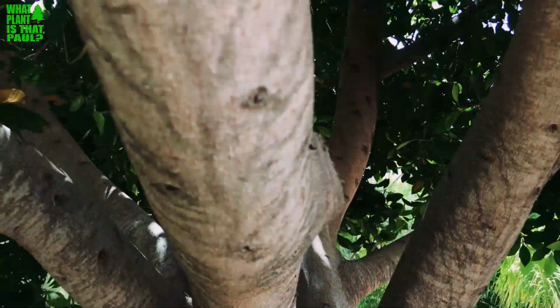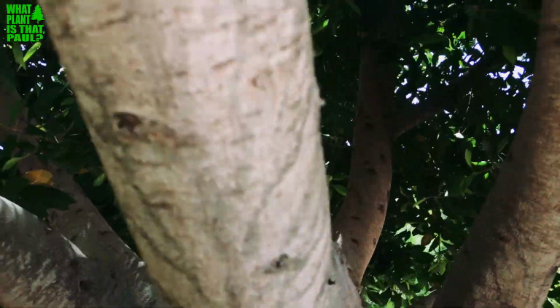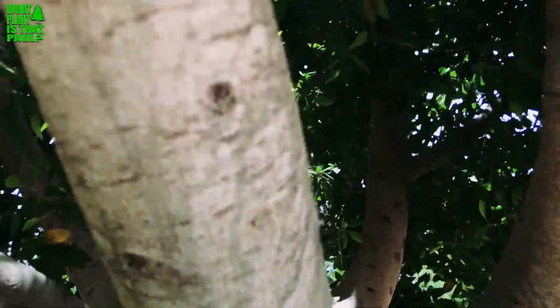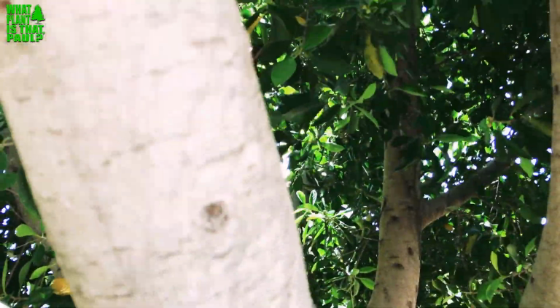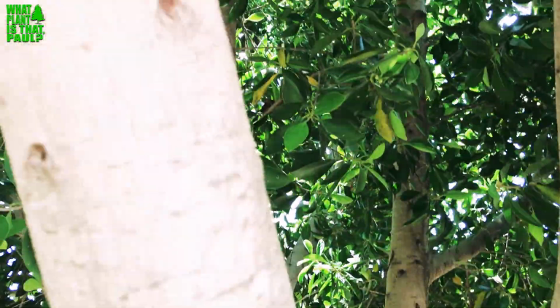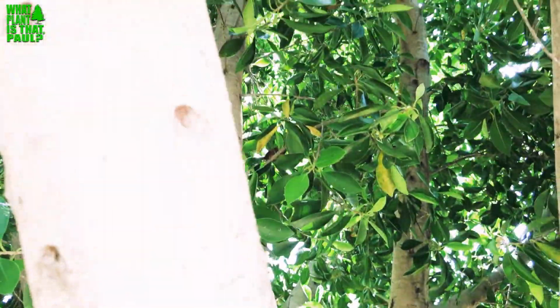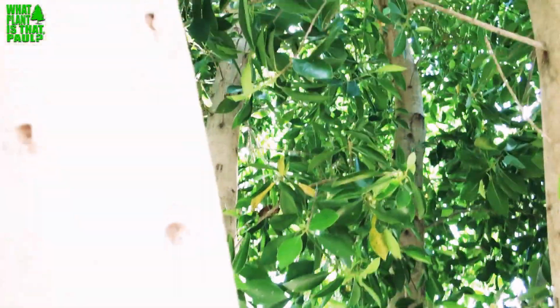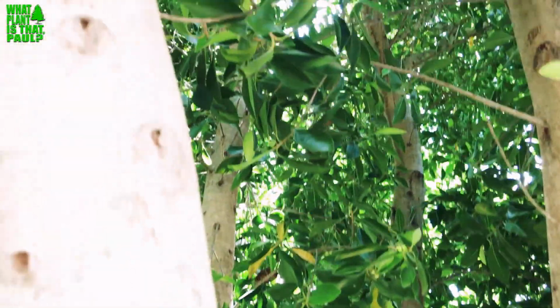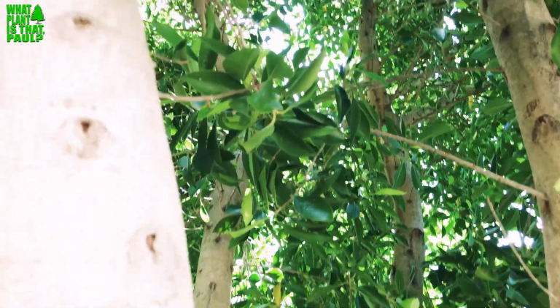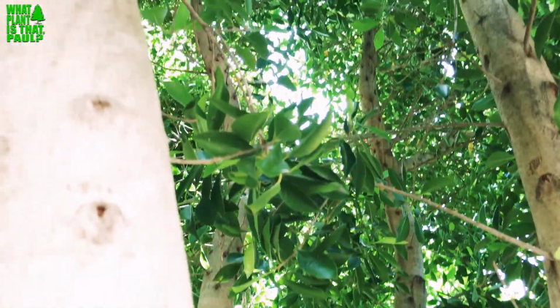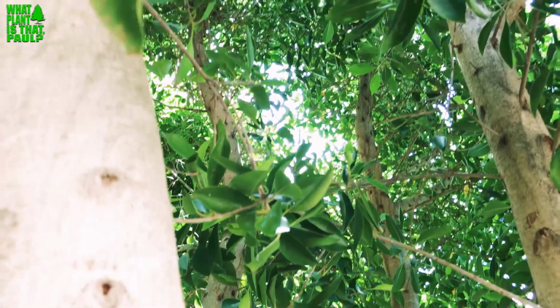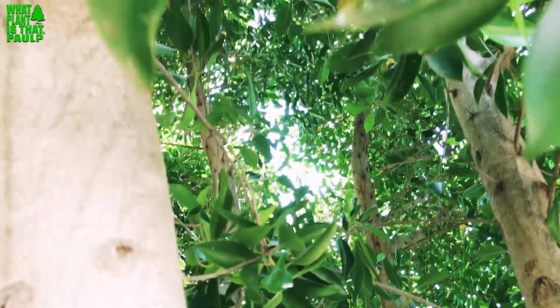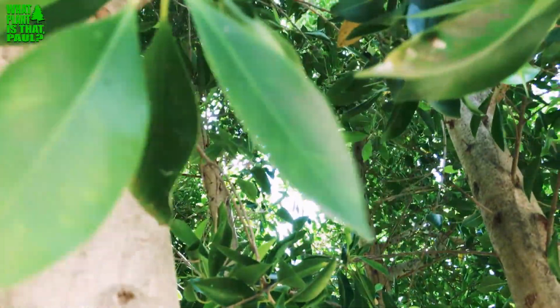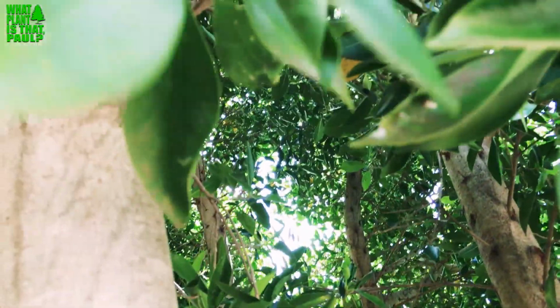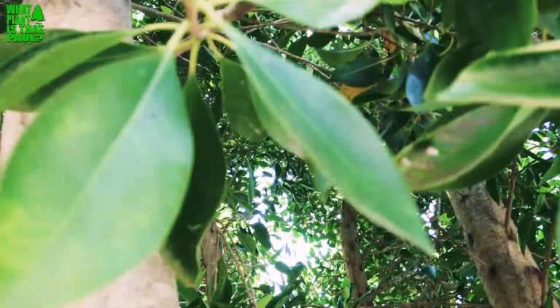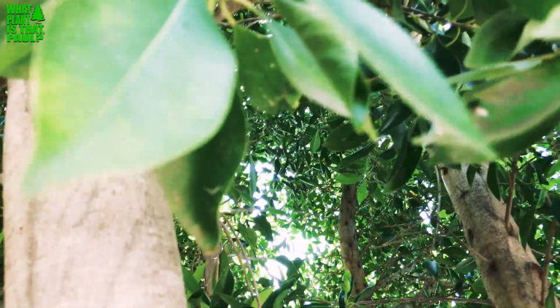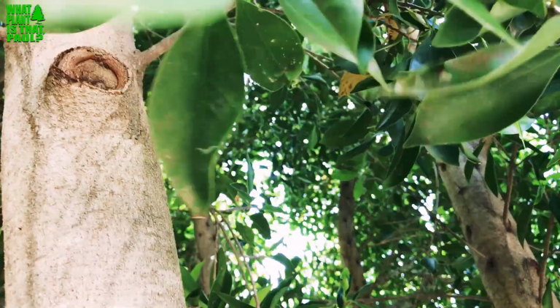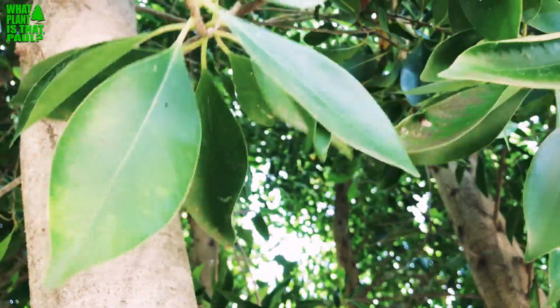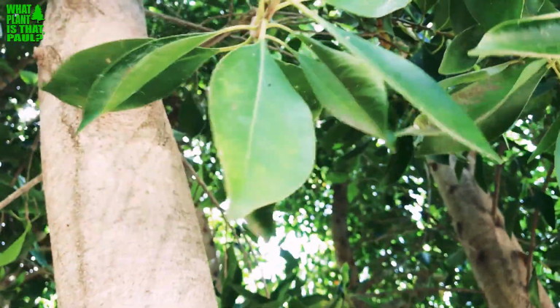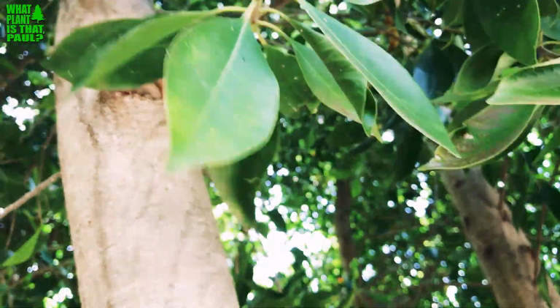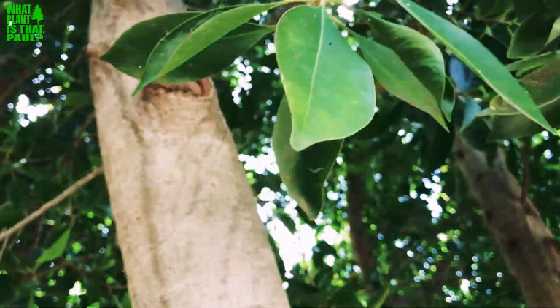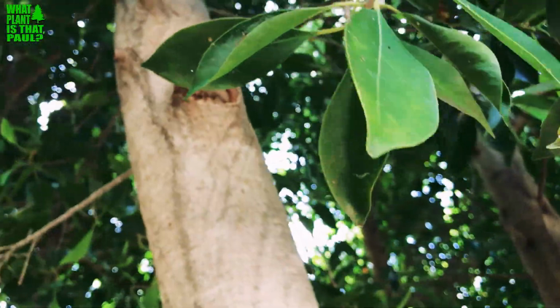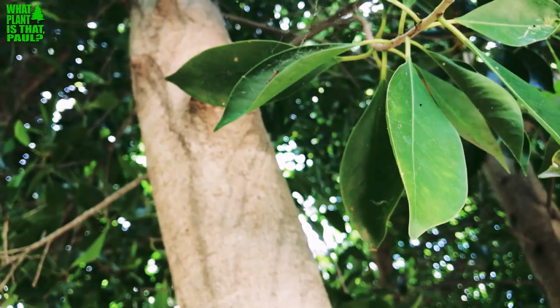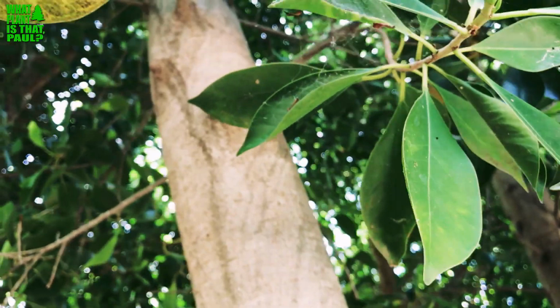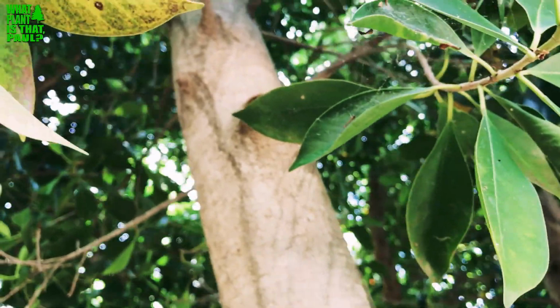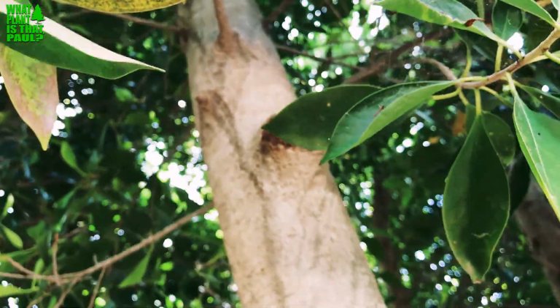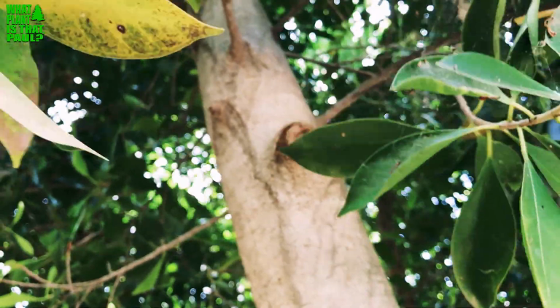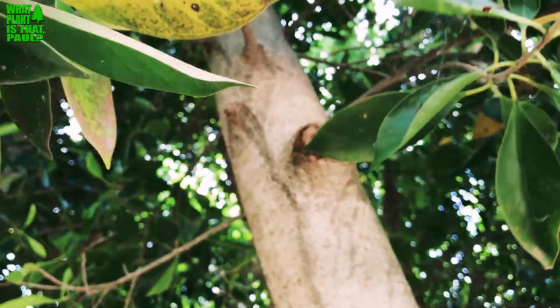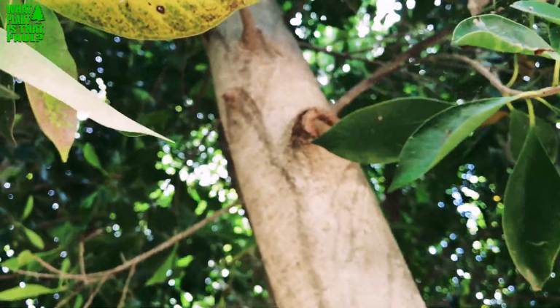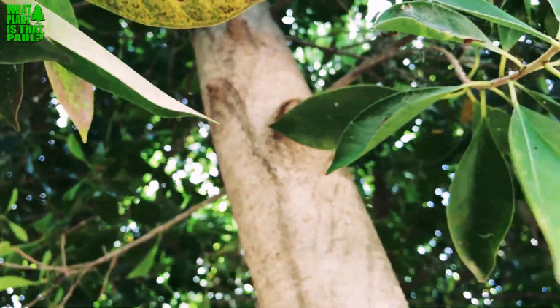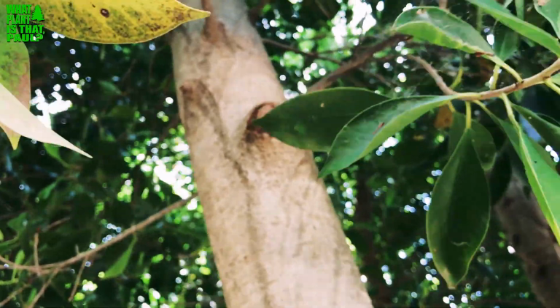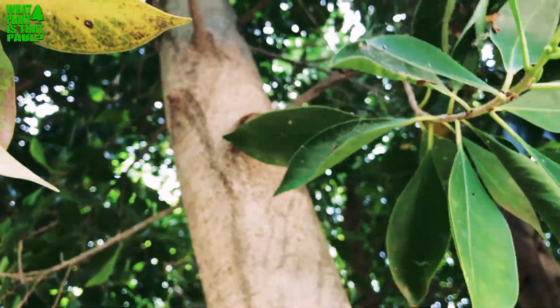It's an unknown variety I got from Home Depot, so I'm just going to let it cruise up into this tree and hopefully they can live in symbiosis. I hope you have a wonderful day — if you have any questions or comments, let us know. We'd love to hear from you. Take care!